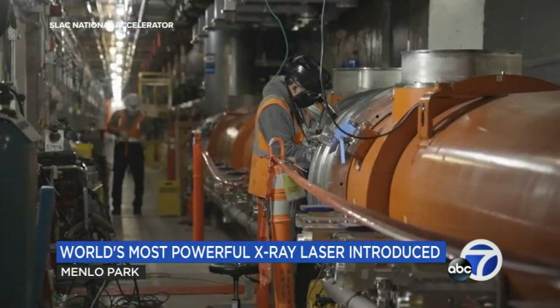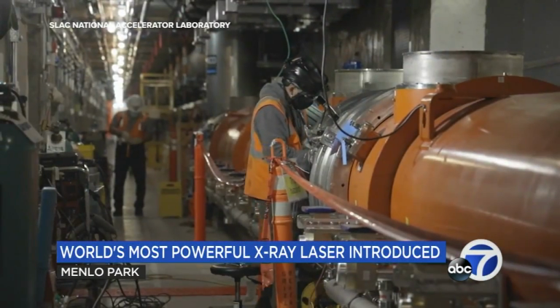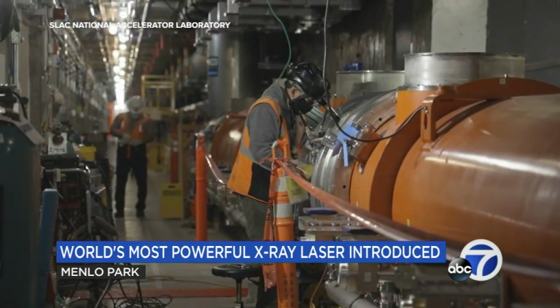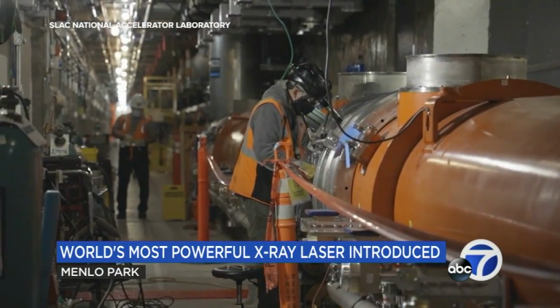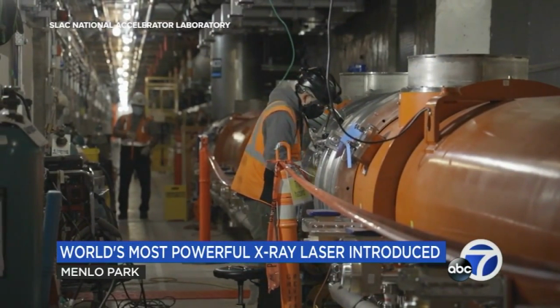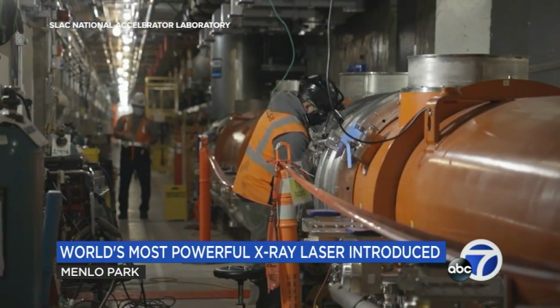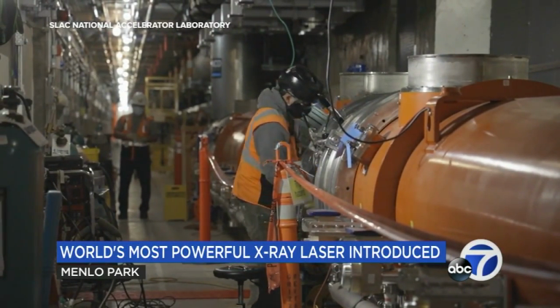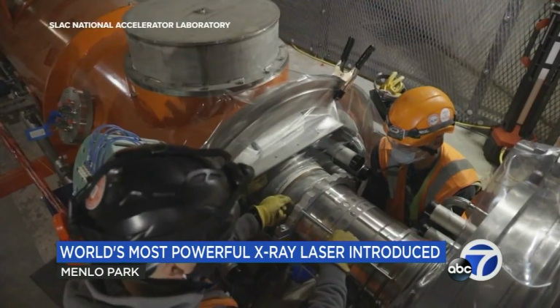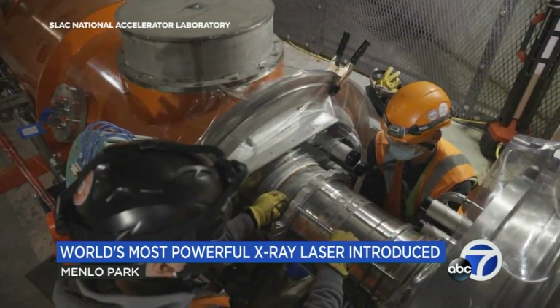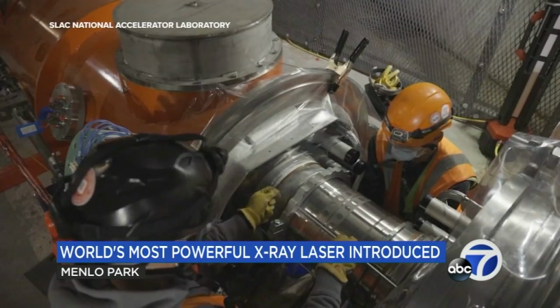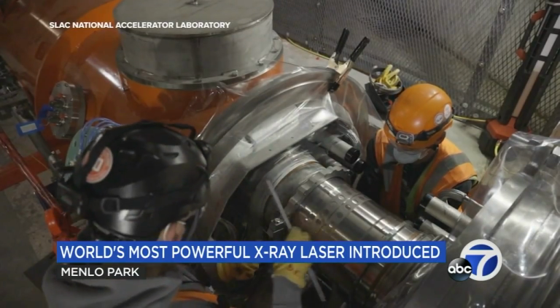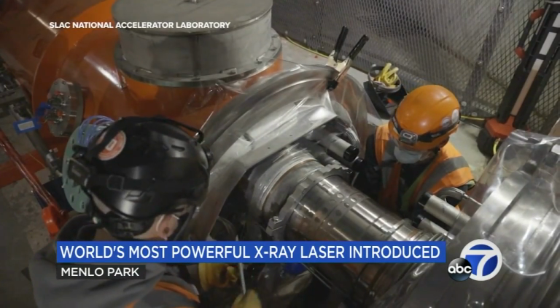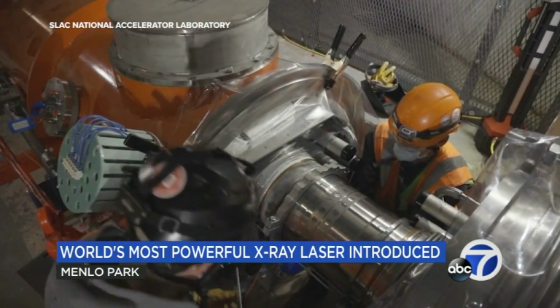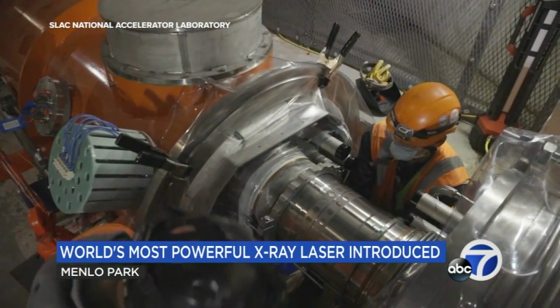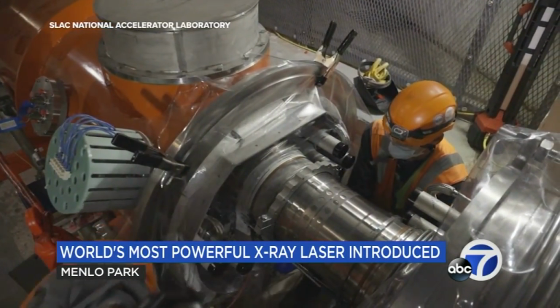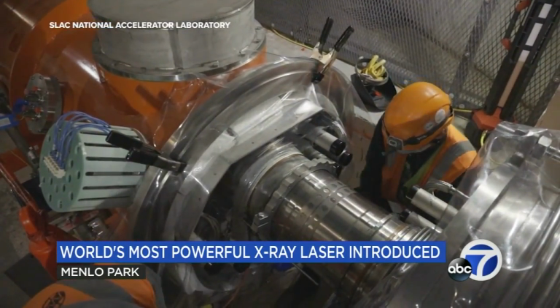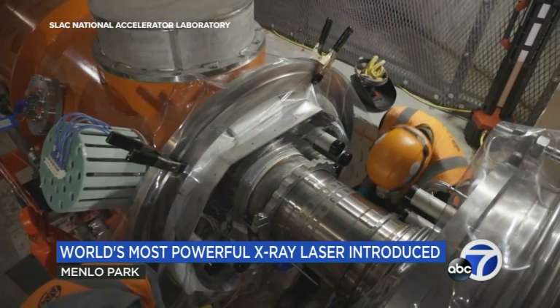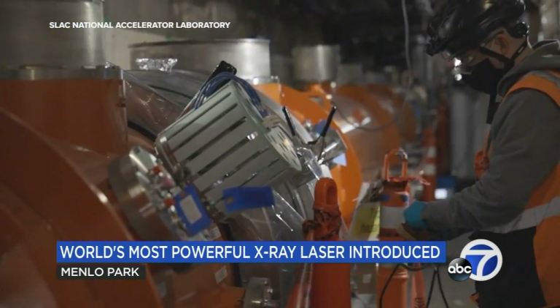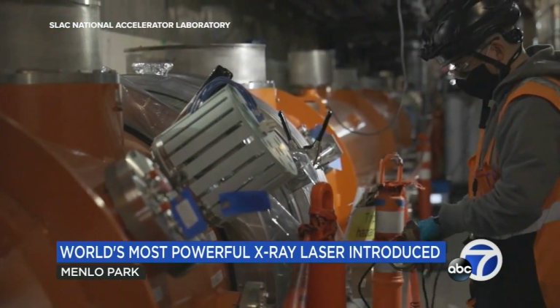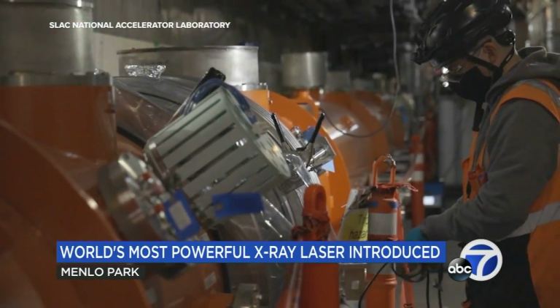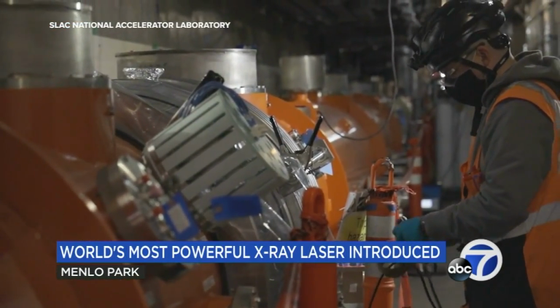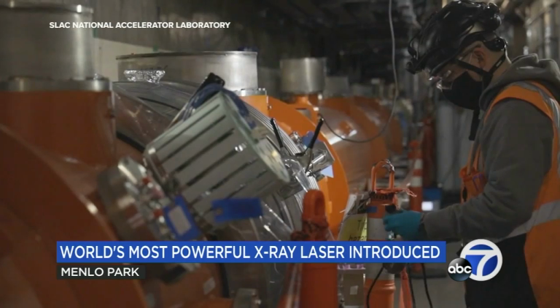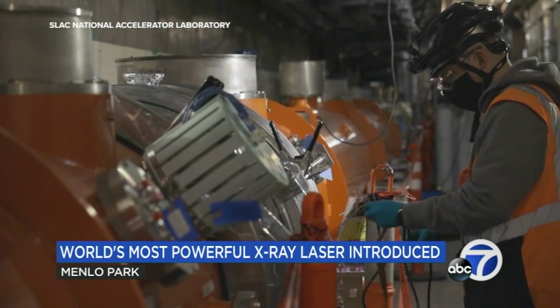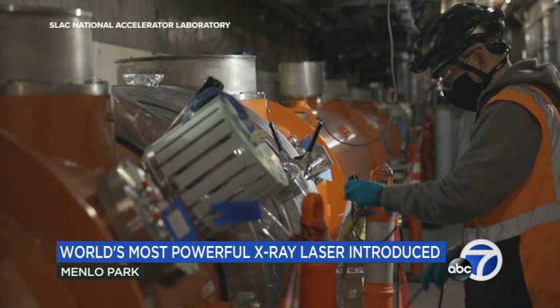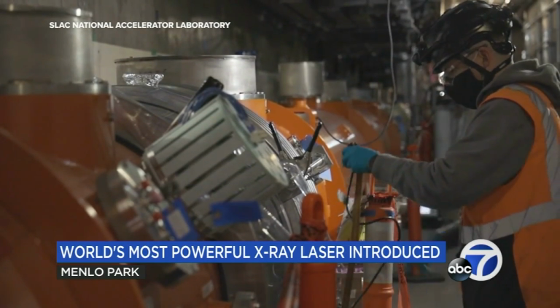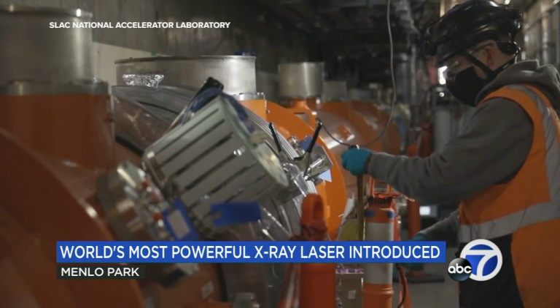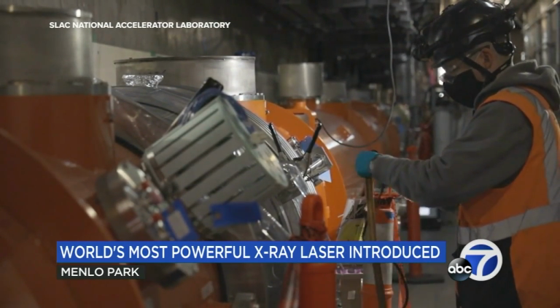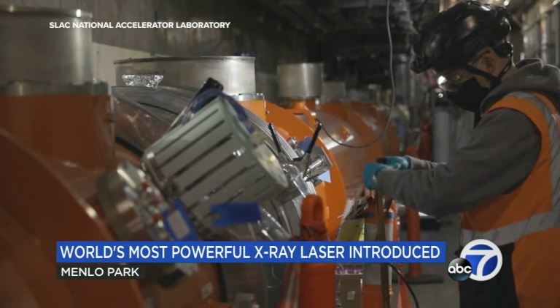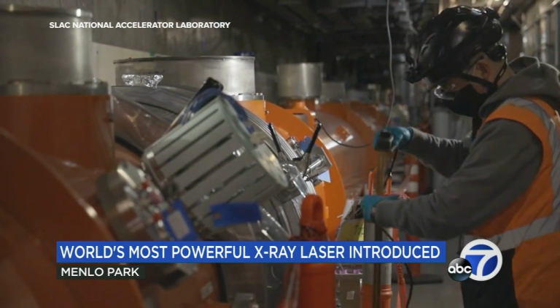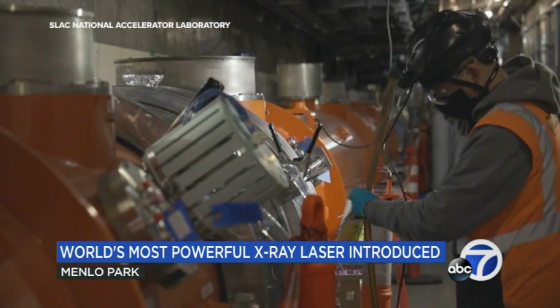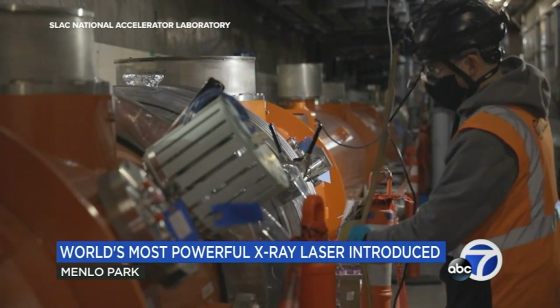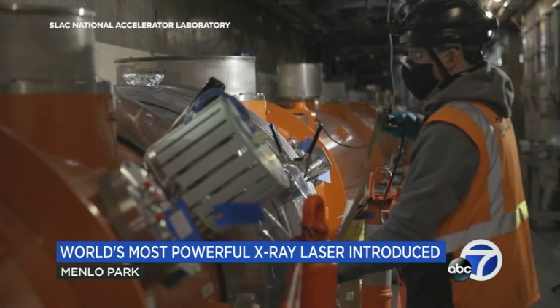LCLS-2 began construction in 2013, and as of last week, we have just completed our final milestone for the project. The U.S. Department of Energy invested more than a billion dollars, and five other laboratories collaborated in its creation.